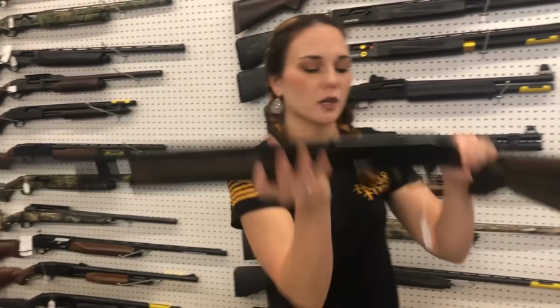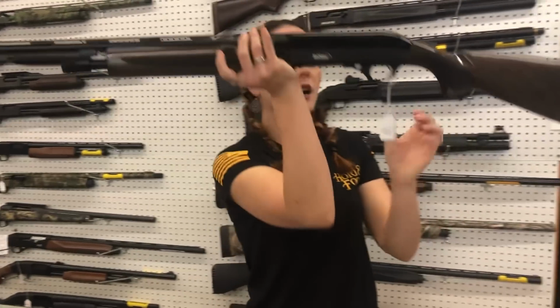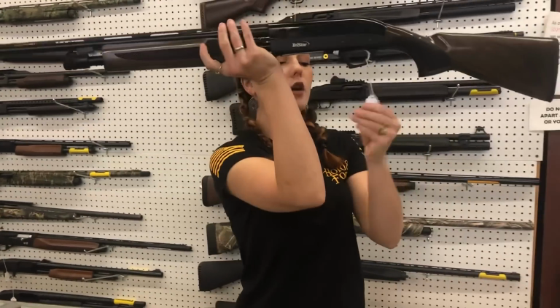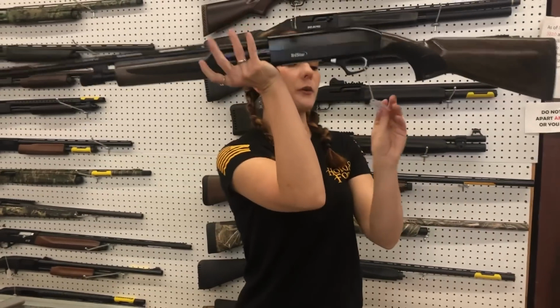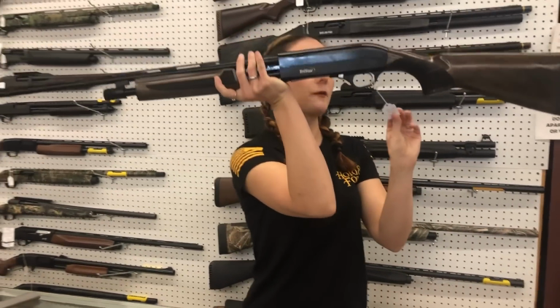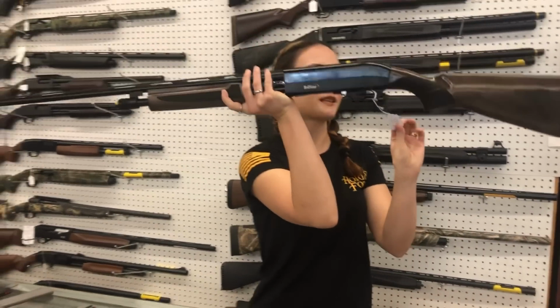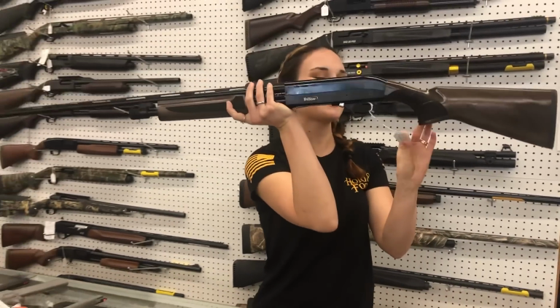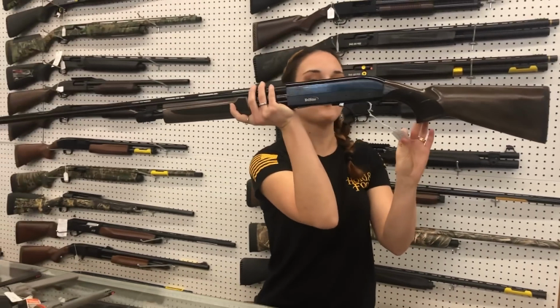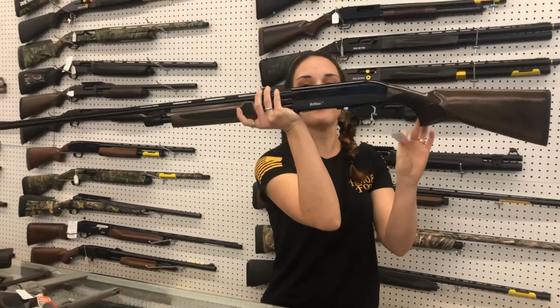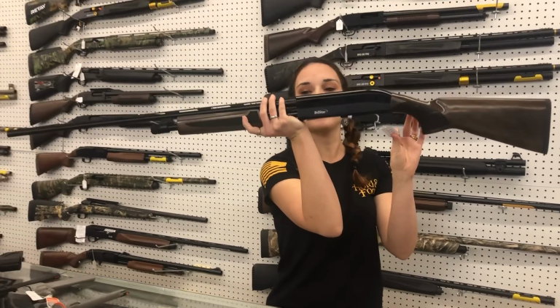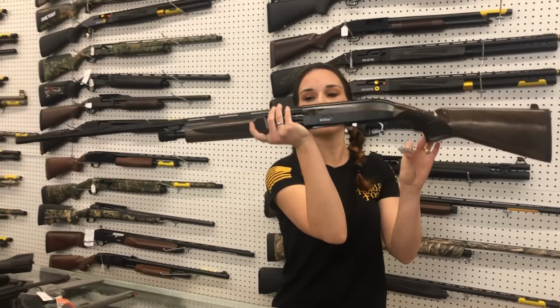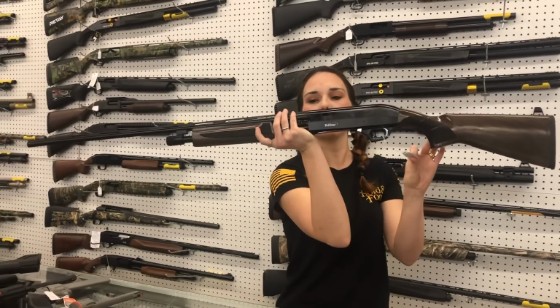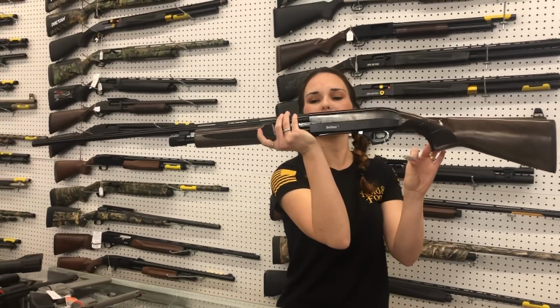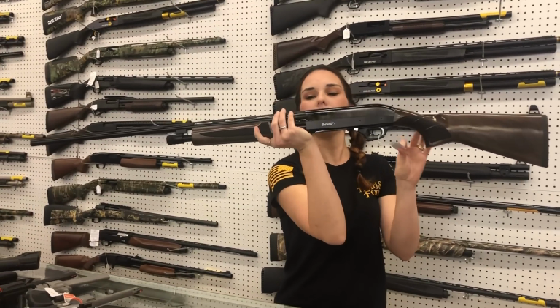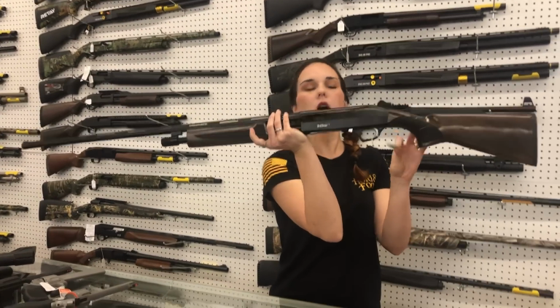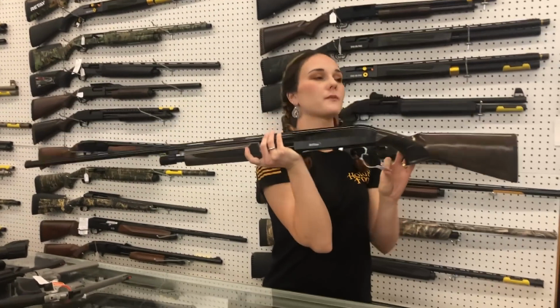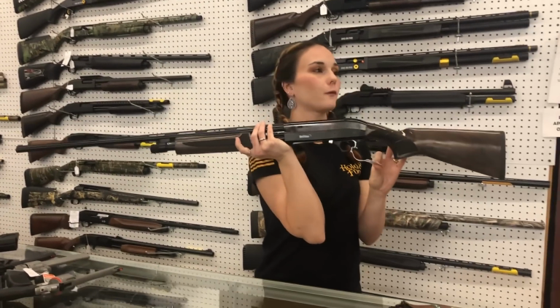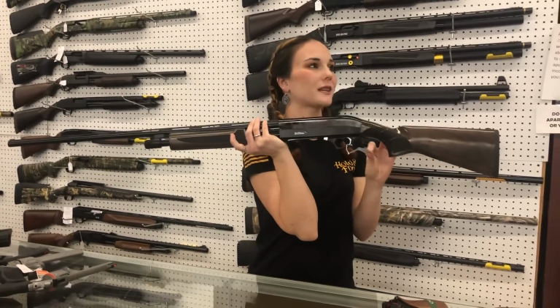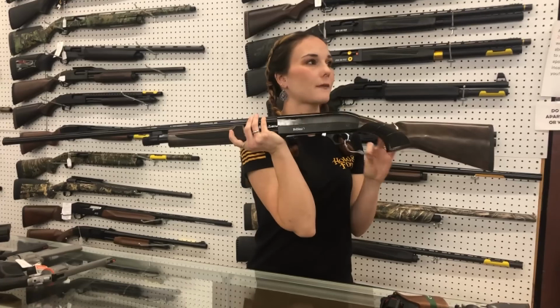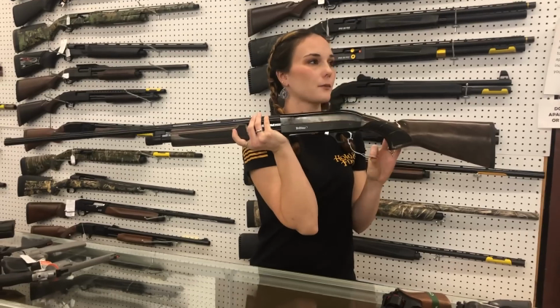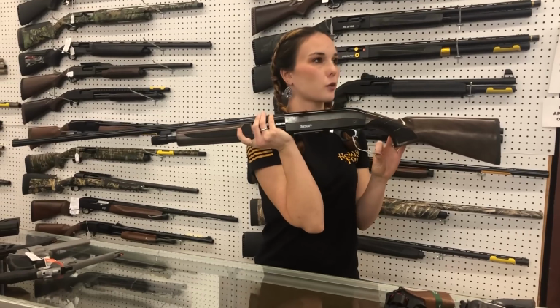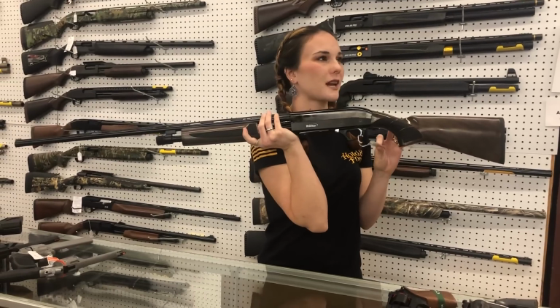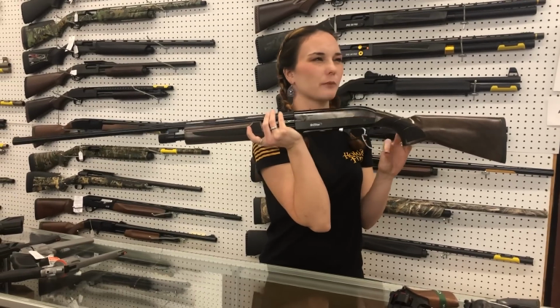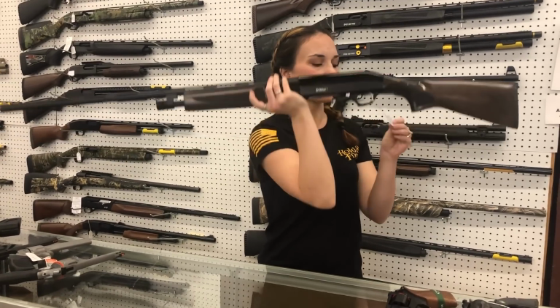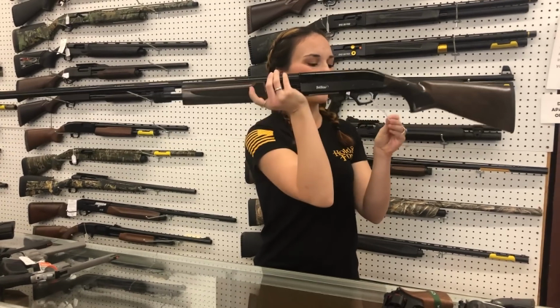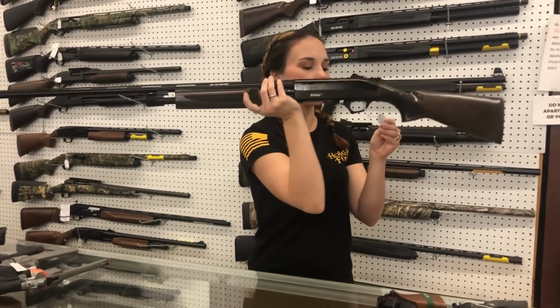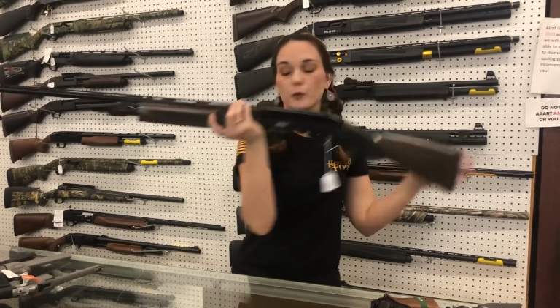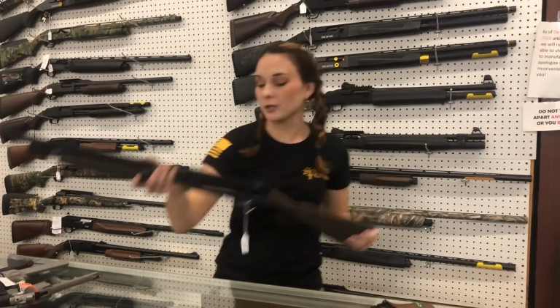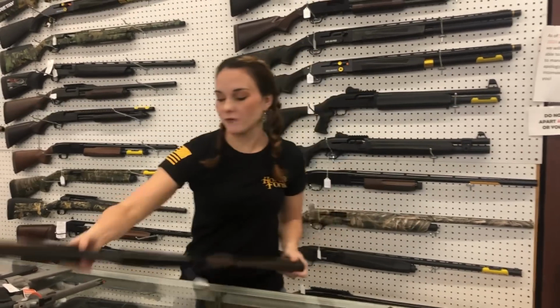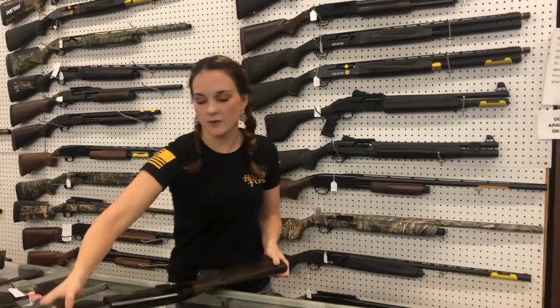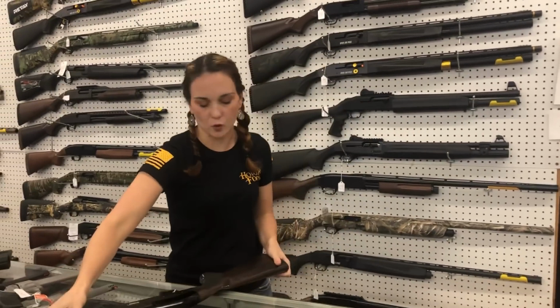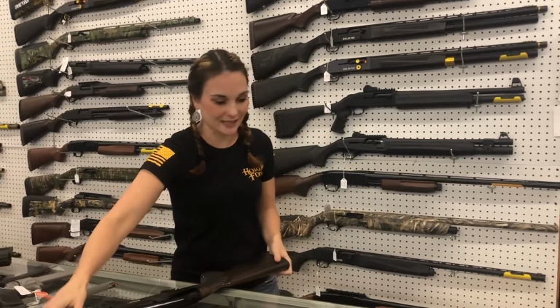Tristar Cobra 3 .410s have made it back in. I've got the Cobras in the .410, I've got them in the 12 gauge, and I believe the 20 also. $335 on the .410.